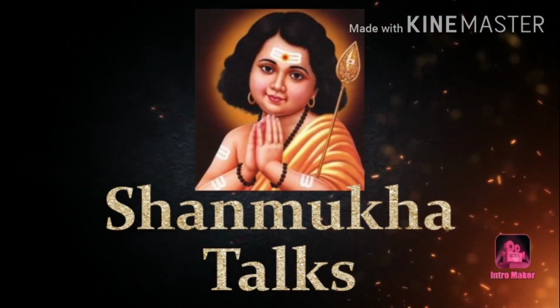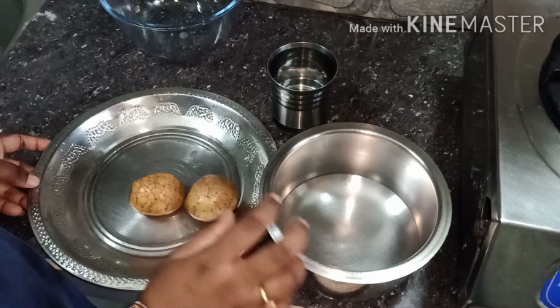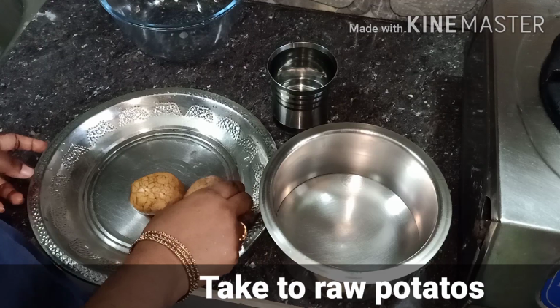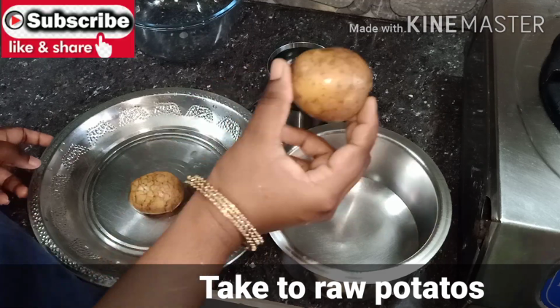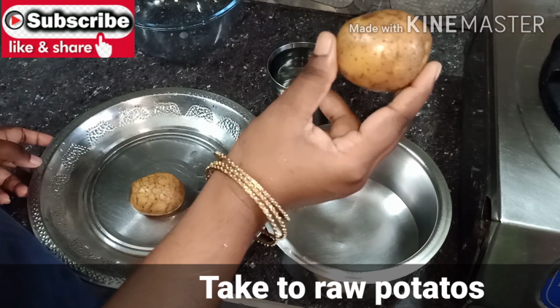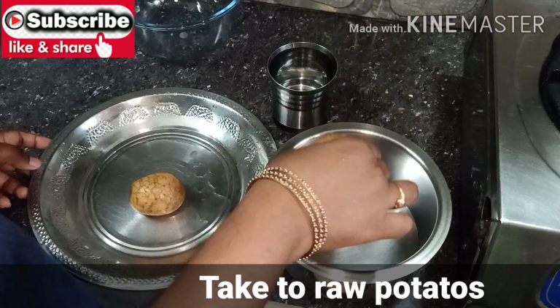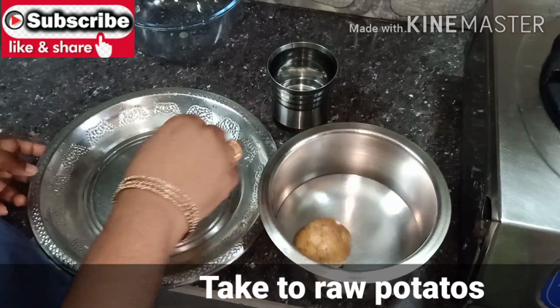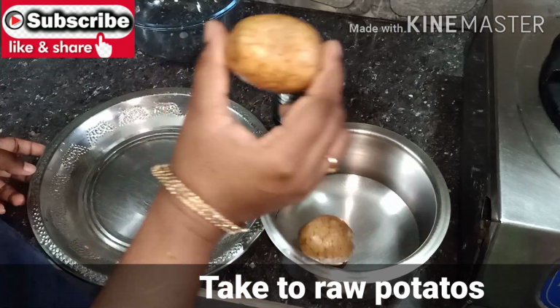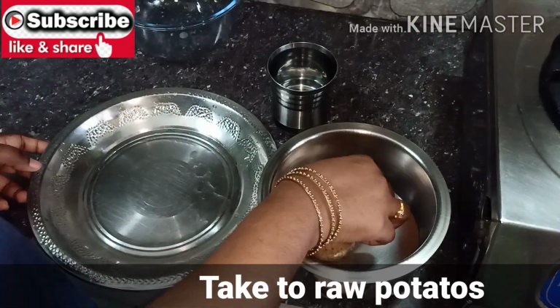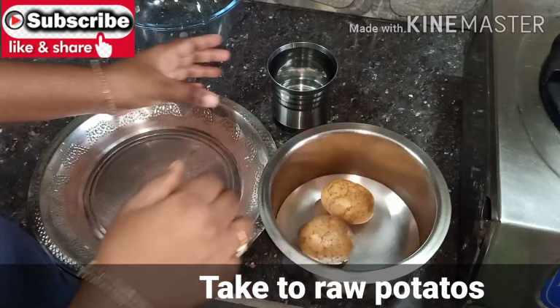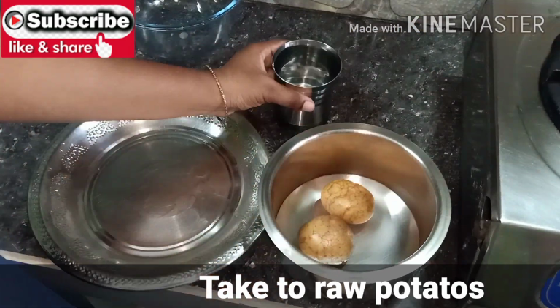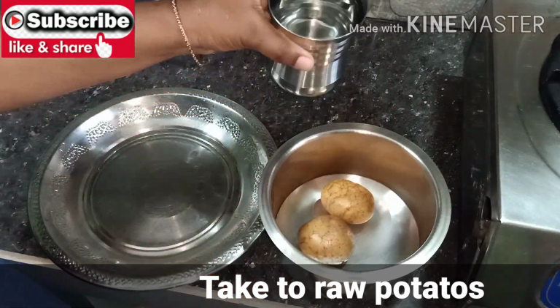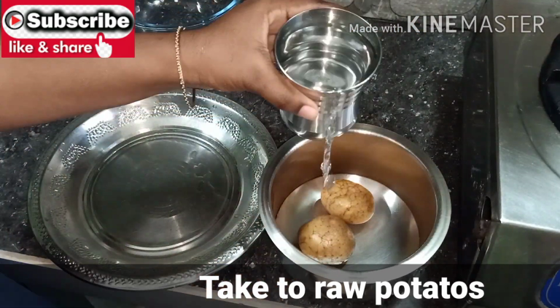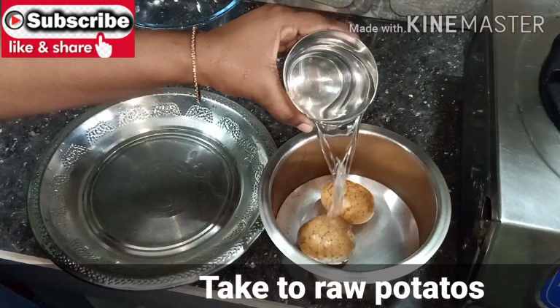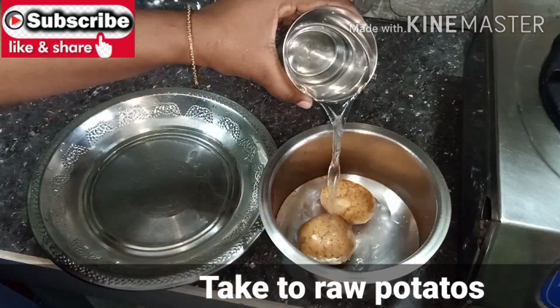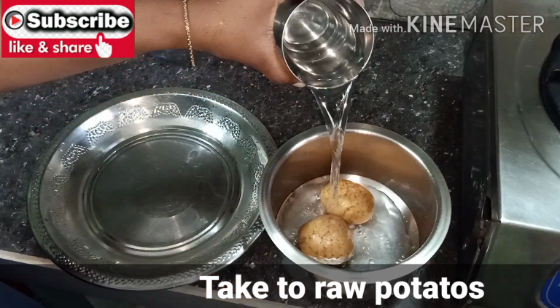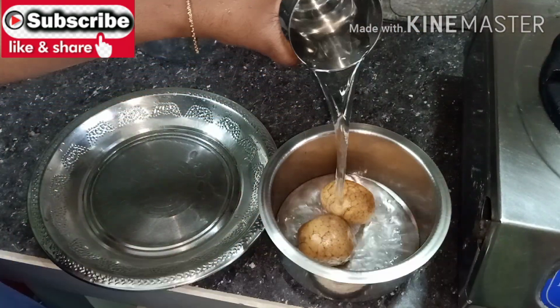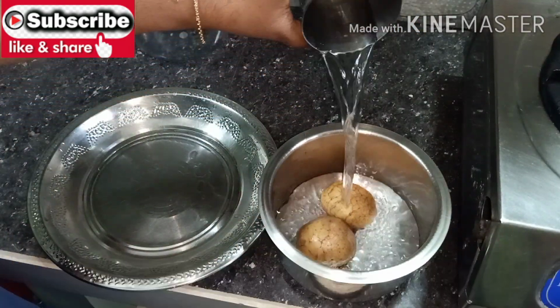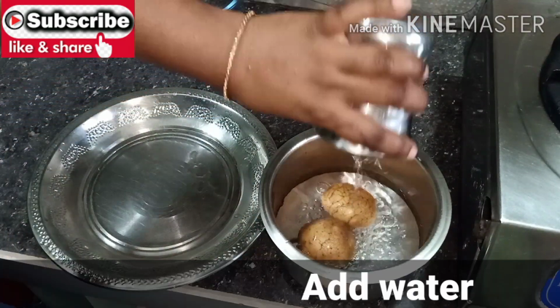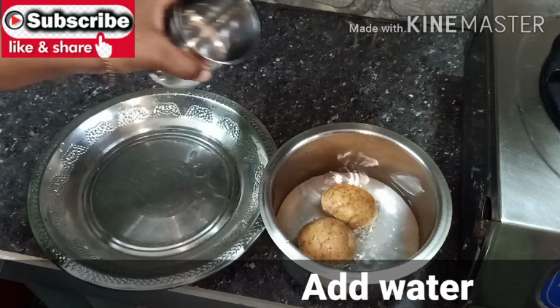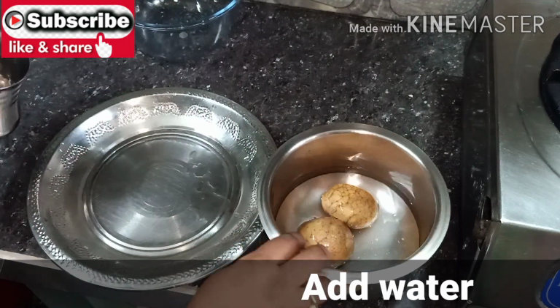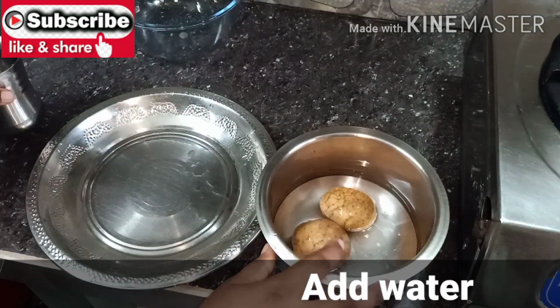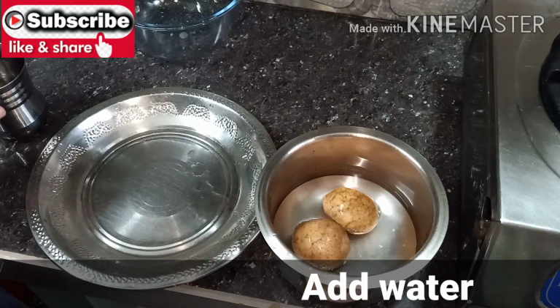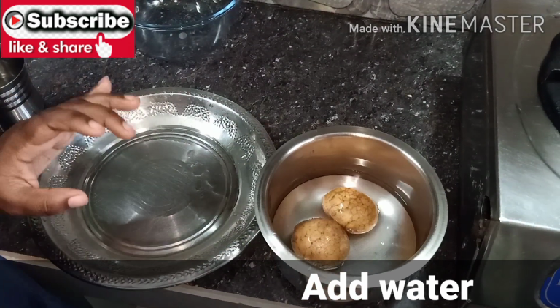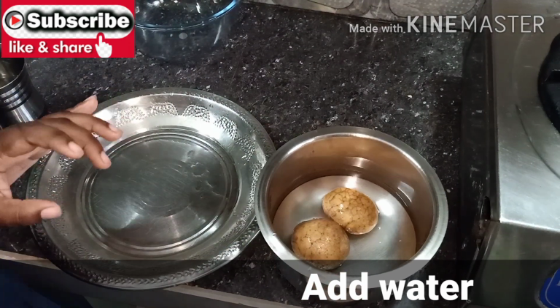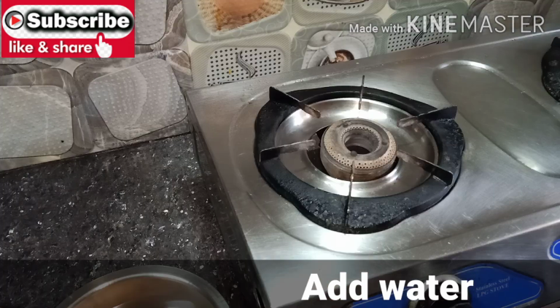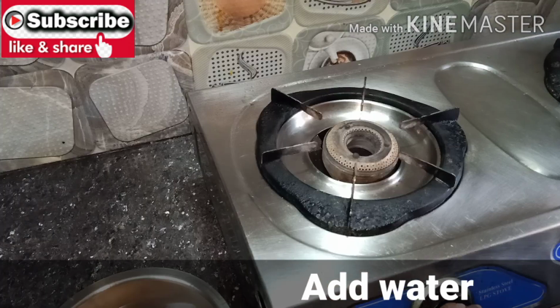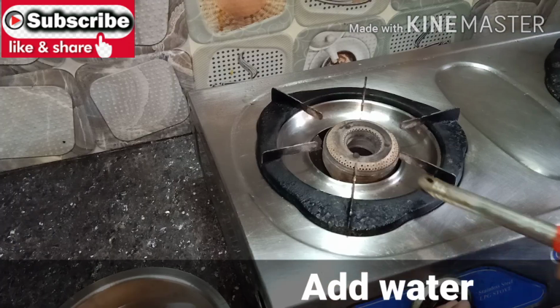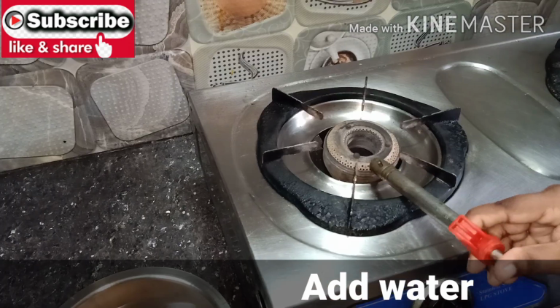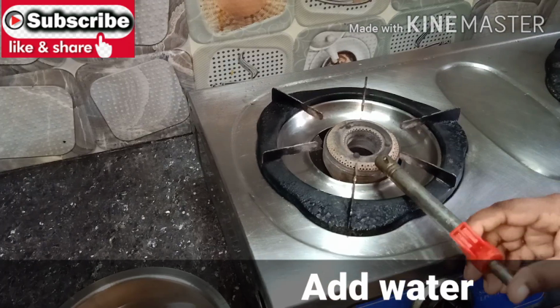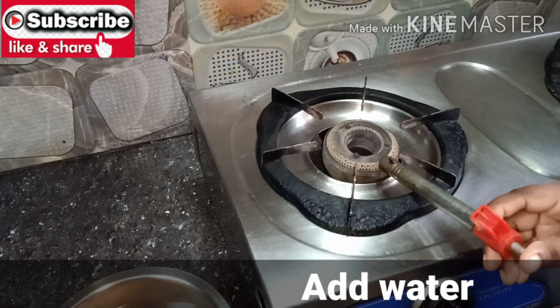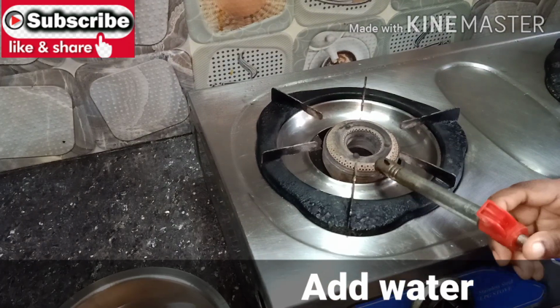Hey friends, welcome to Shranmuka Talks. Today I'm going to show you a new video. First, I'm going to fill the water.